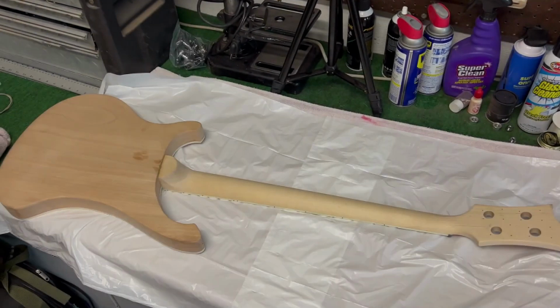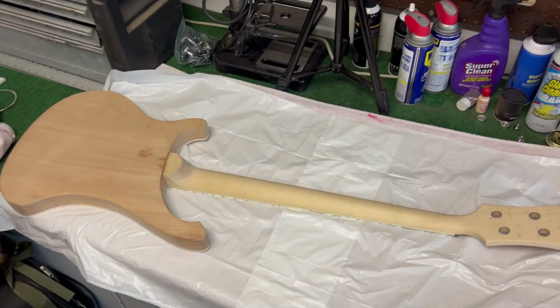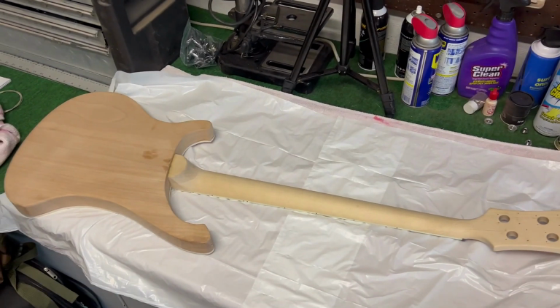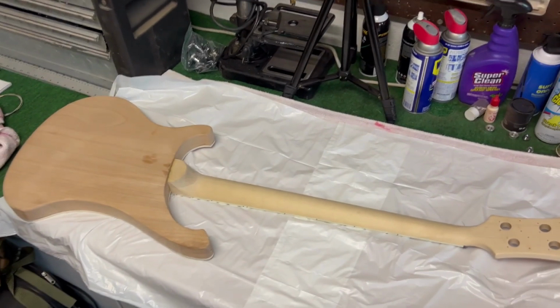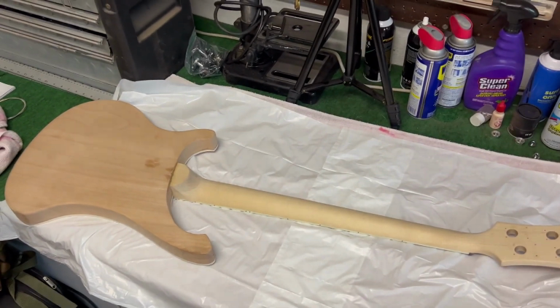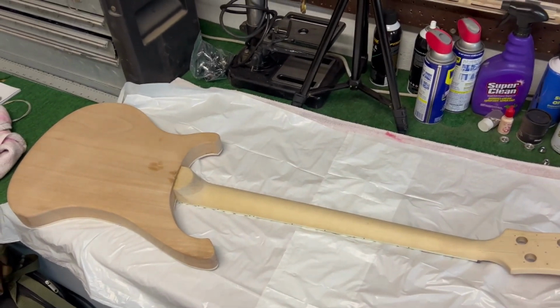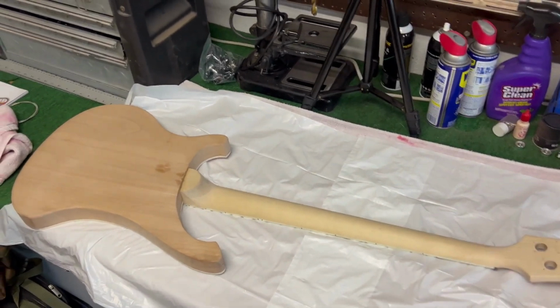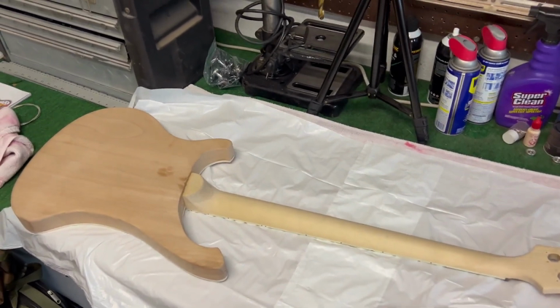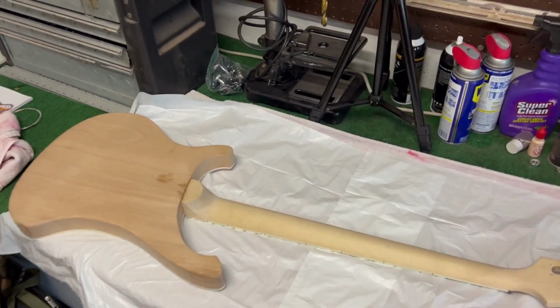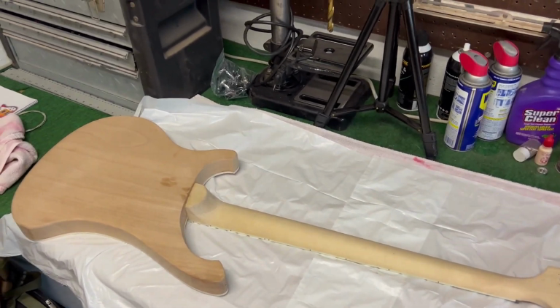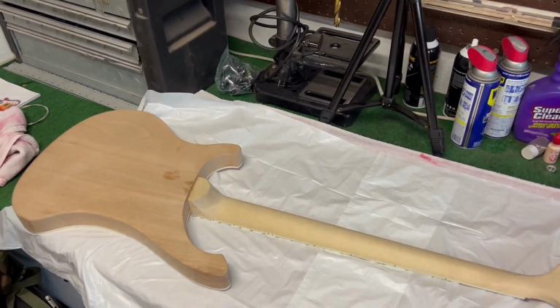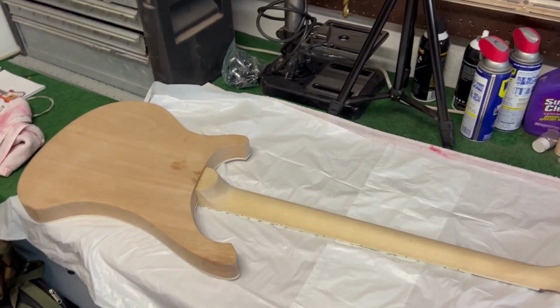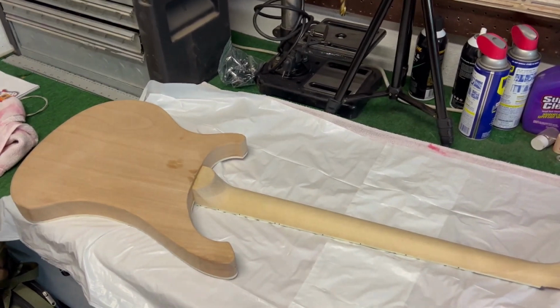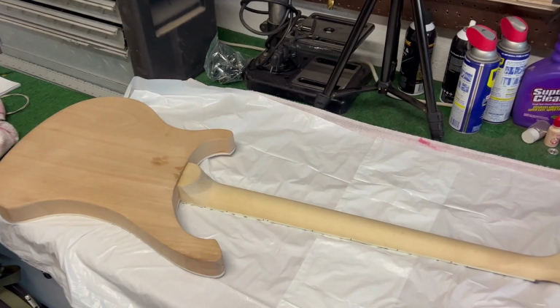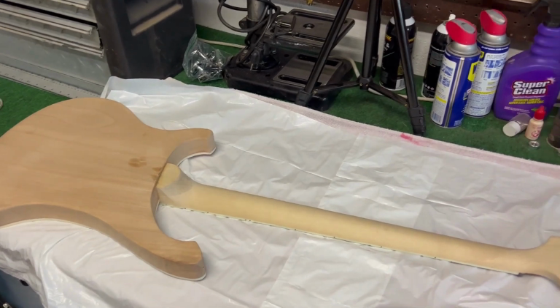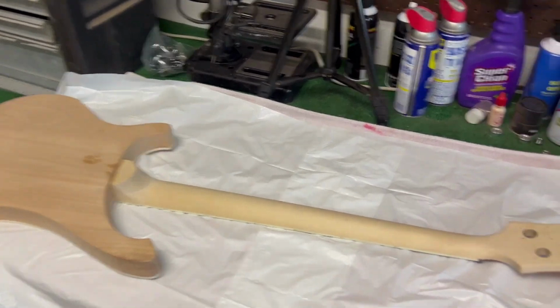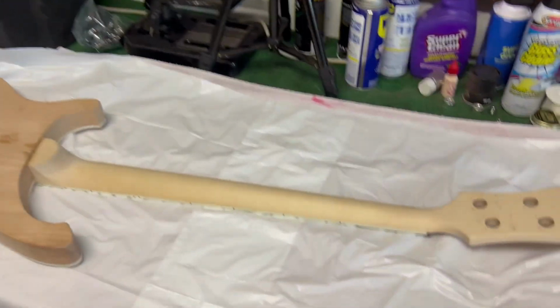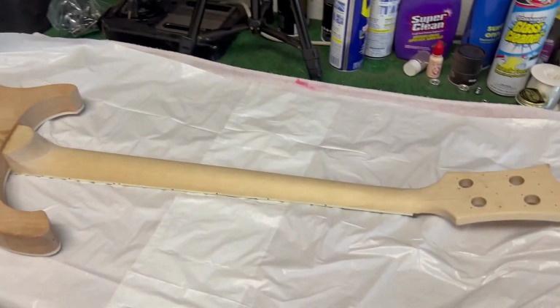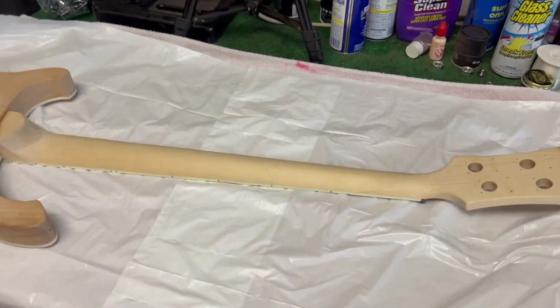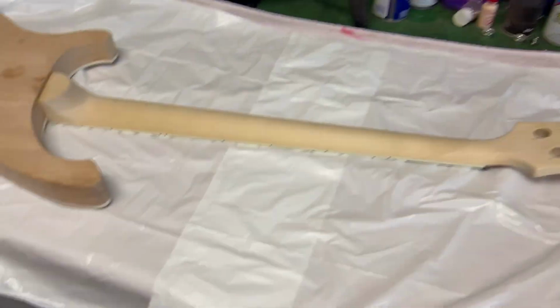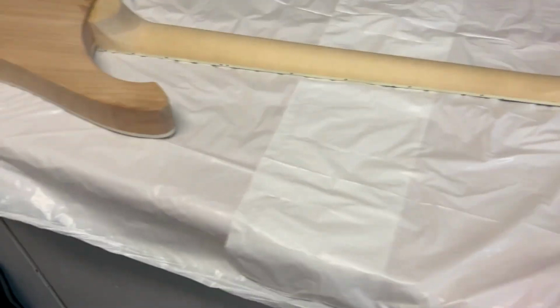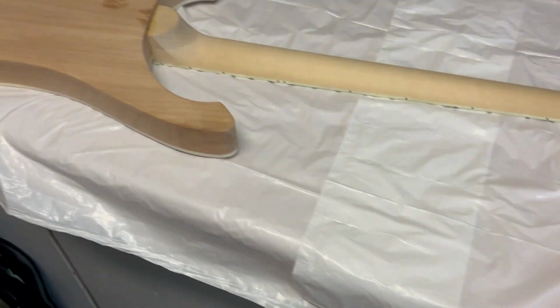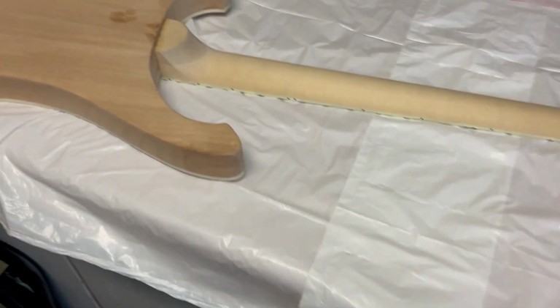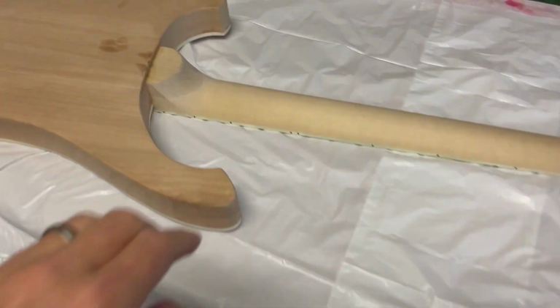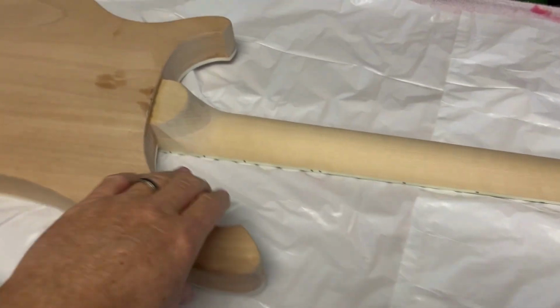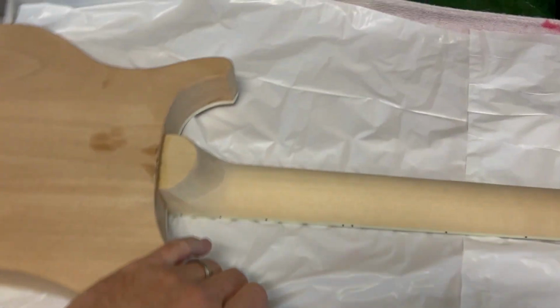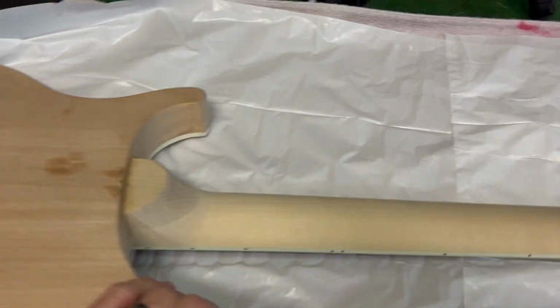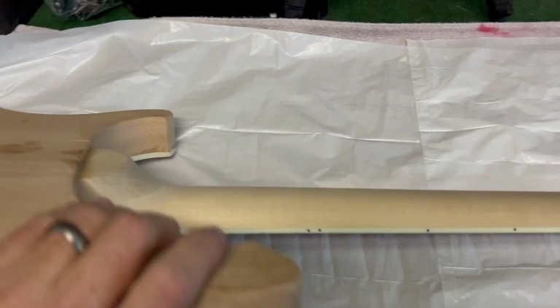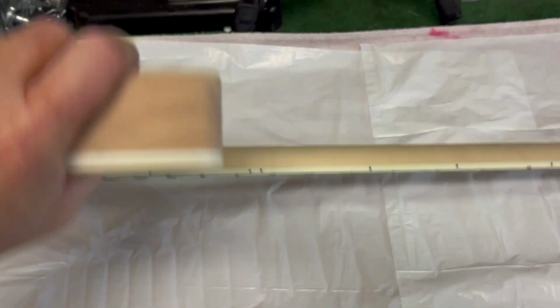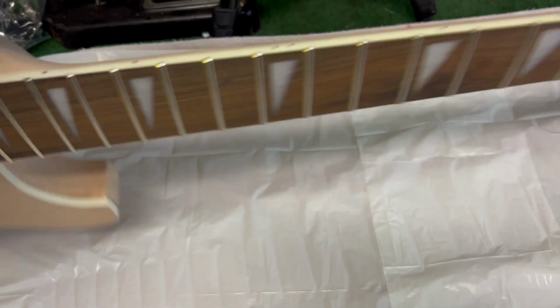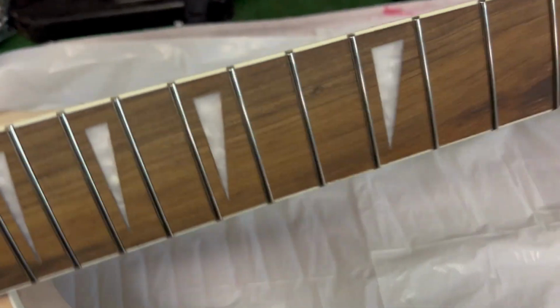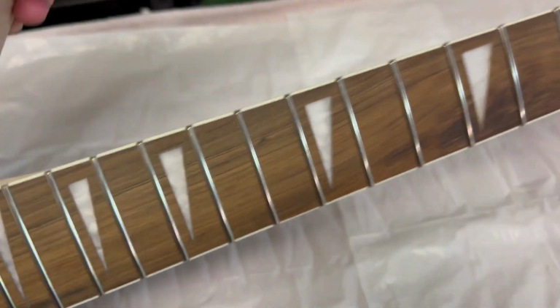Hey, what's going on everybody, Jason here. Part three of the Rickenbacker bass build - it's a Rickenbacker copy. I have one concern with the bass and I'll tell you that in about 30 seconds.